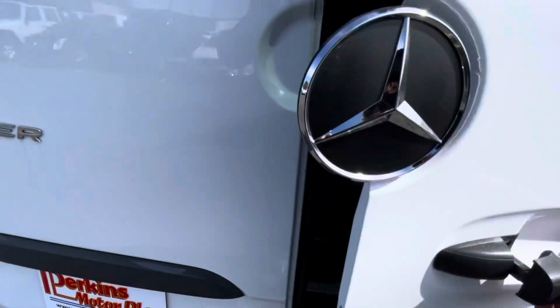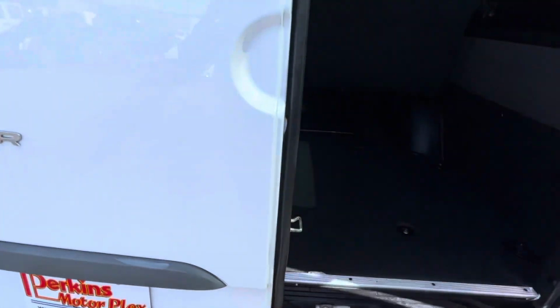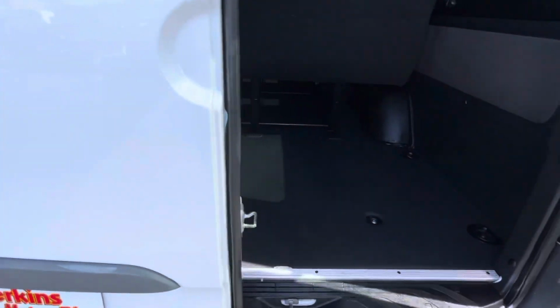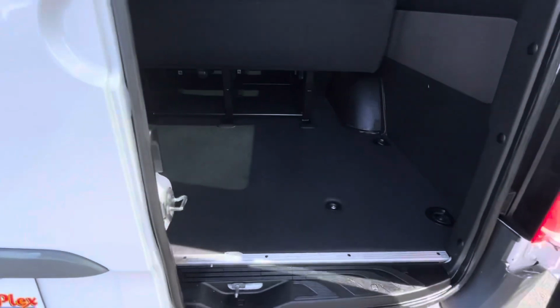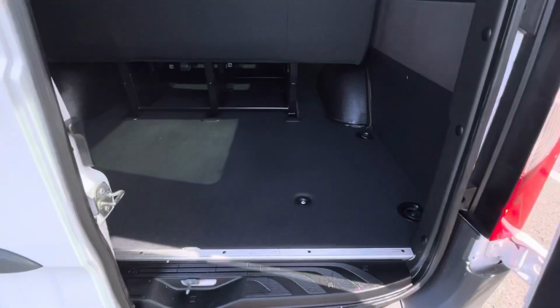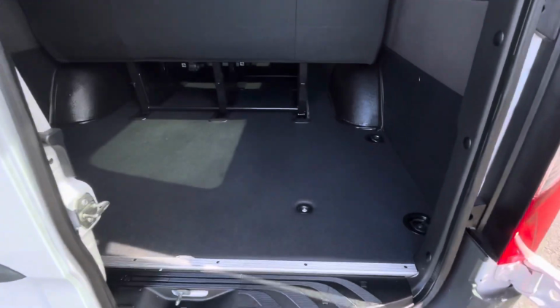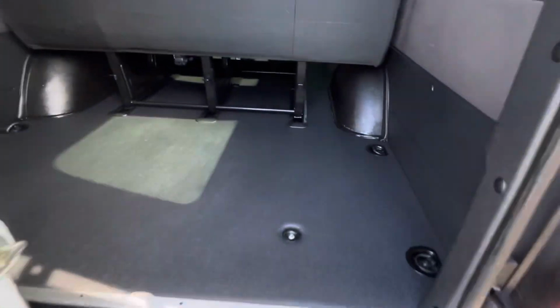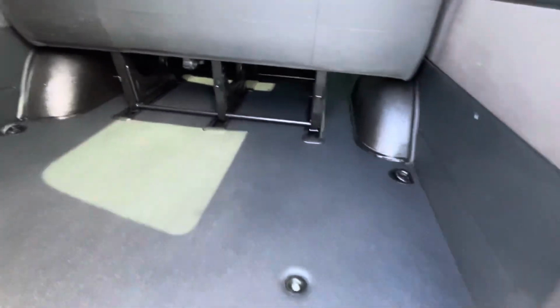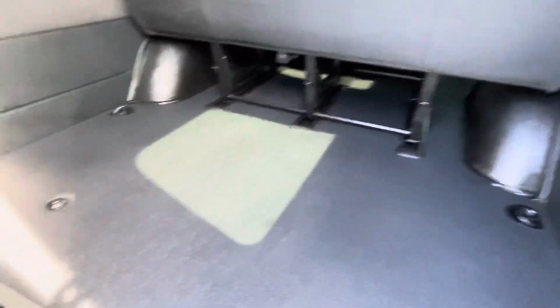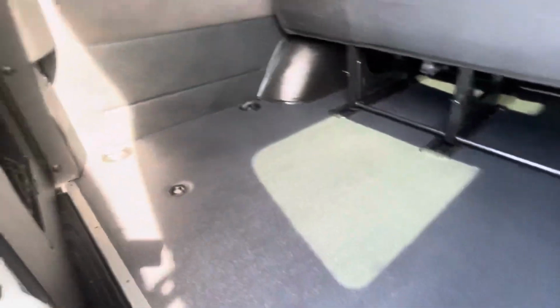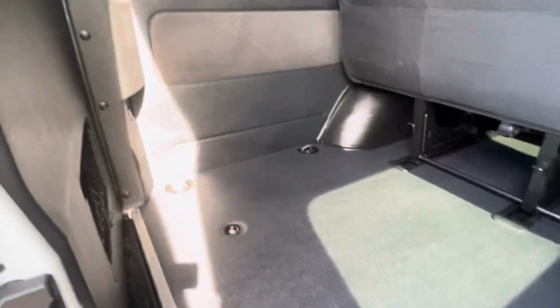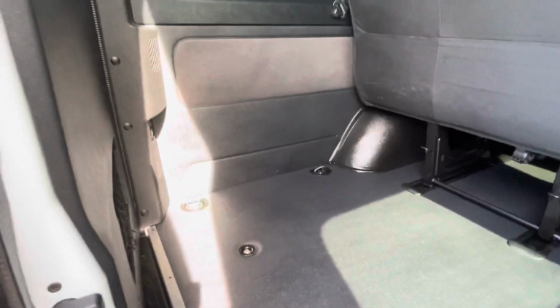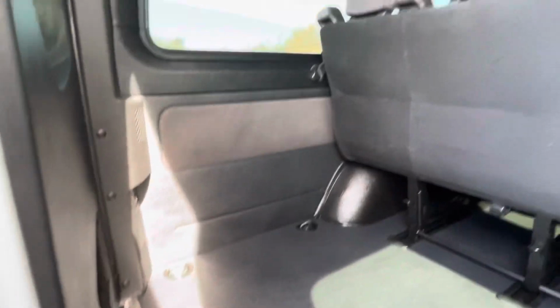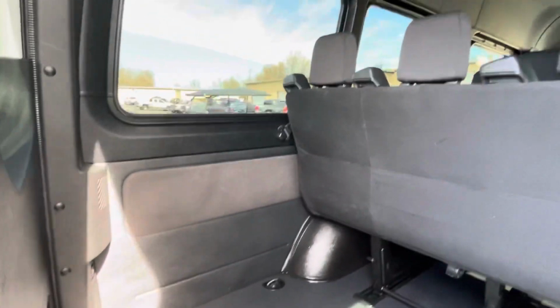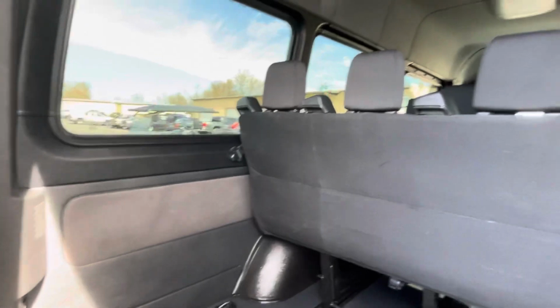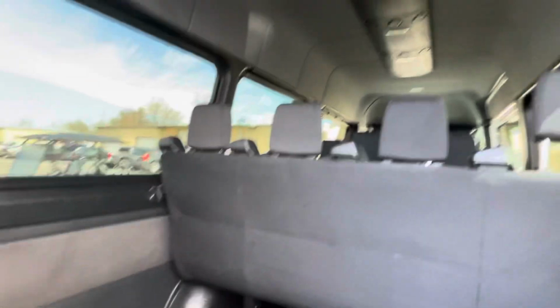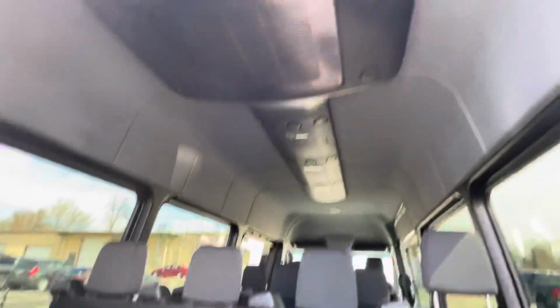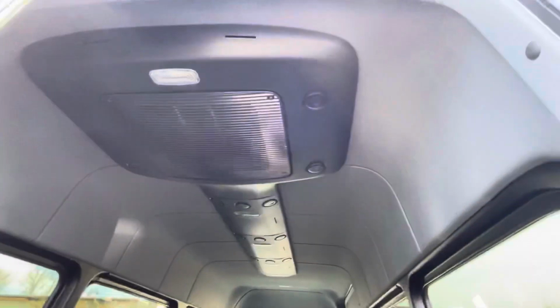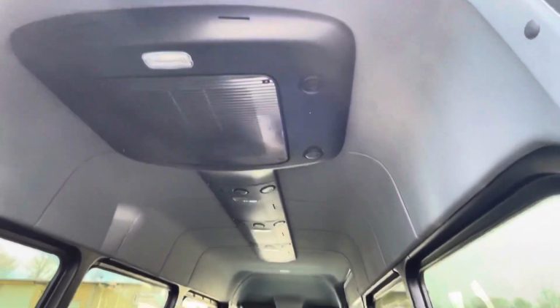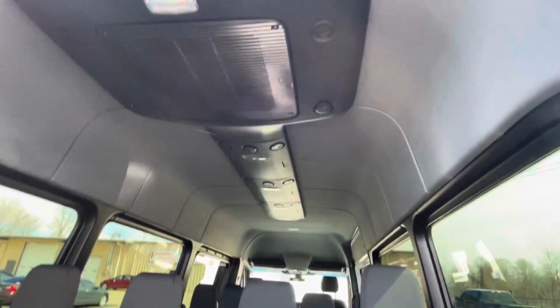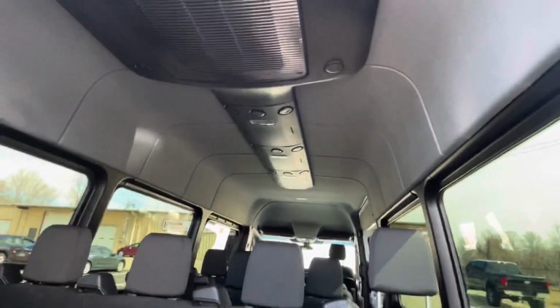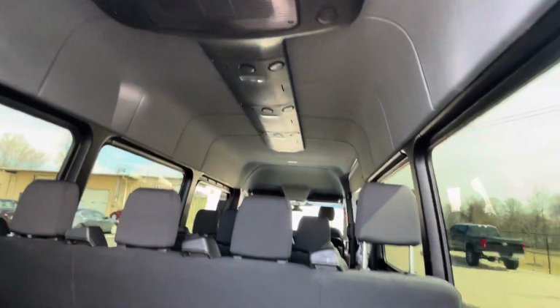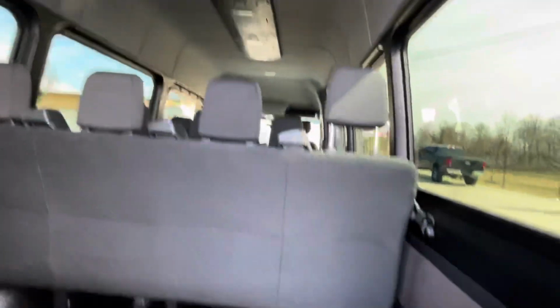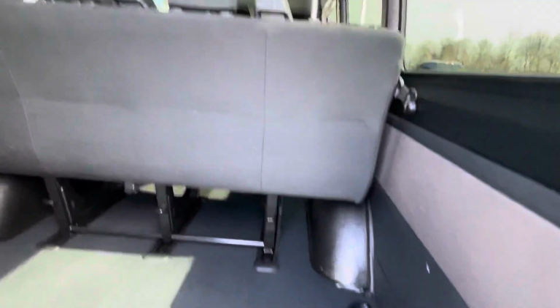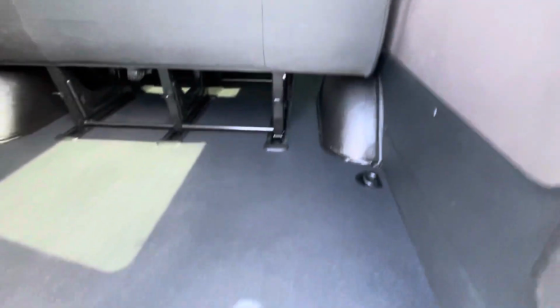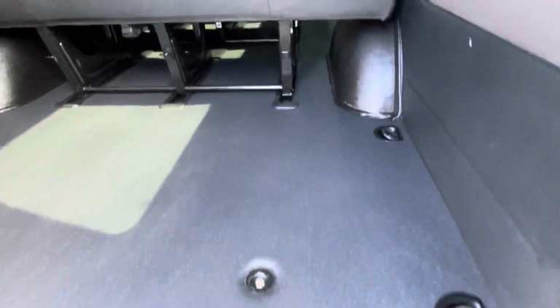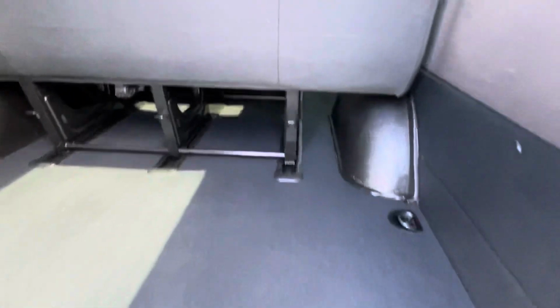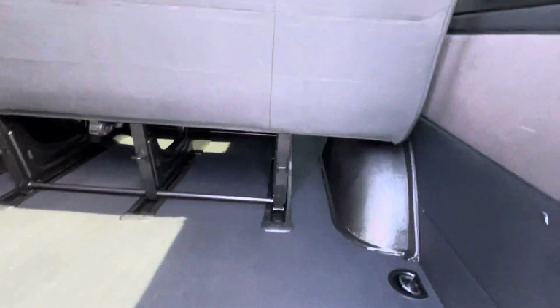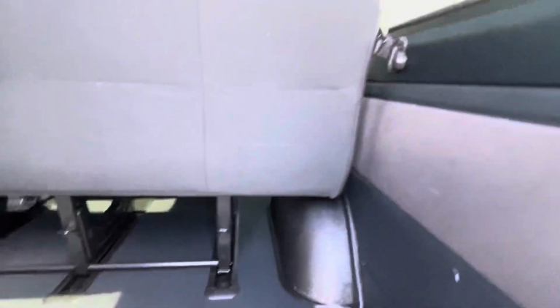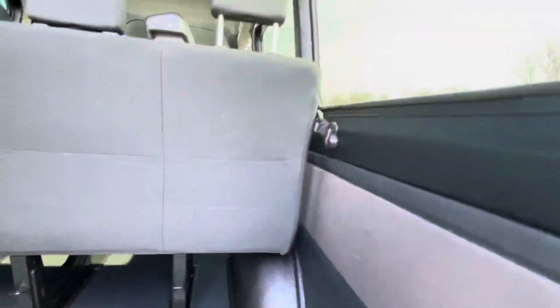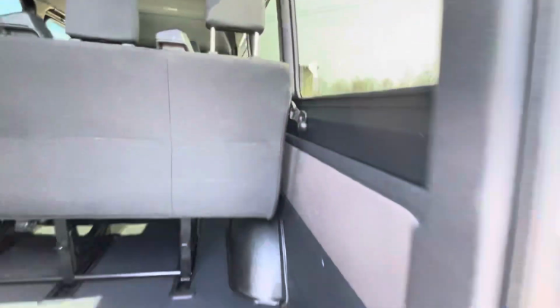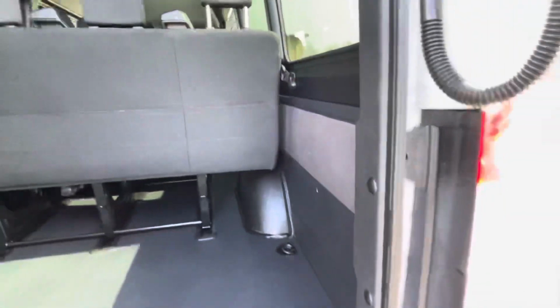Check out the incredible storage room here, even with all the seating that you get. Outstanding condition. Very clean all the way around. Smells clean. No issues there.